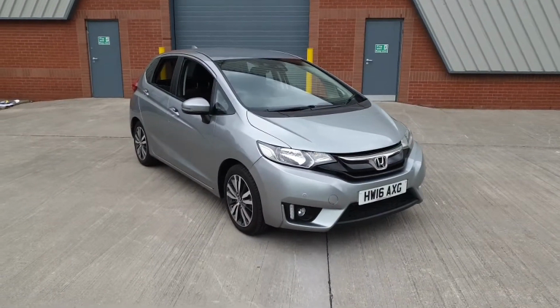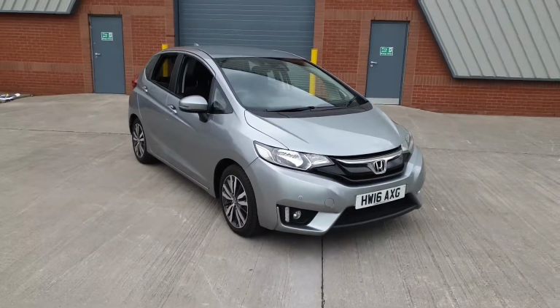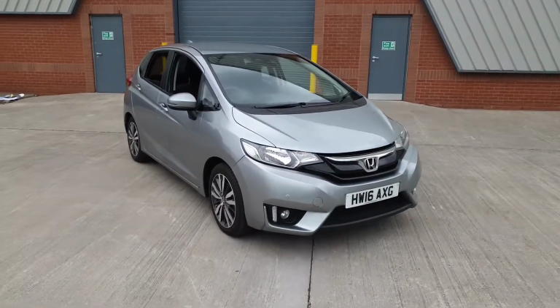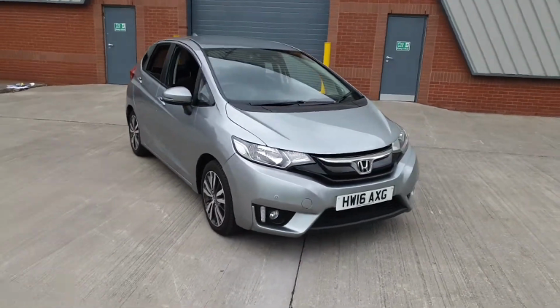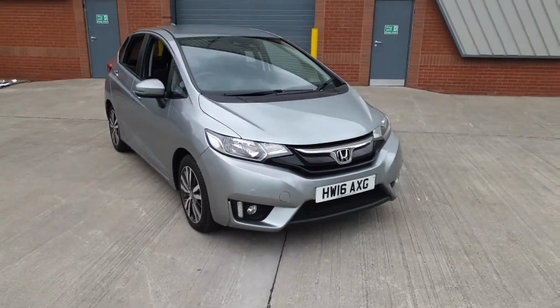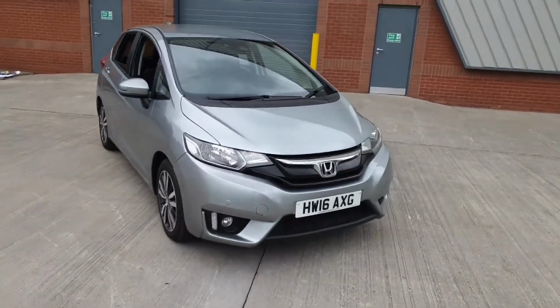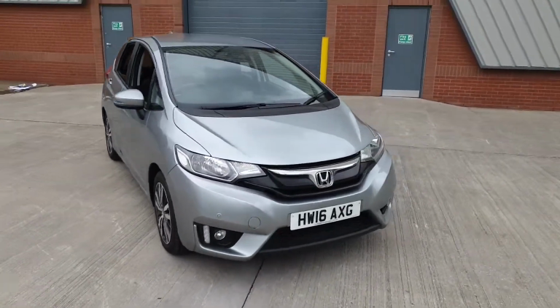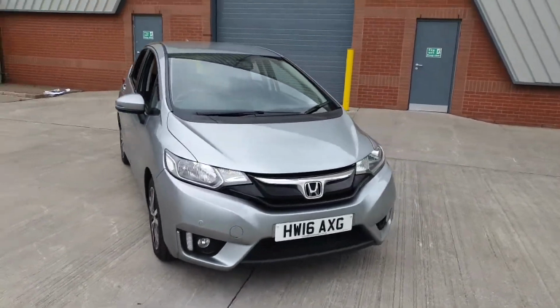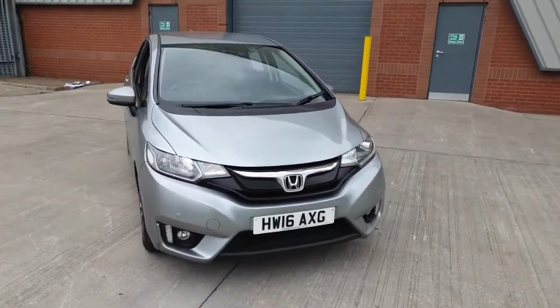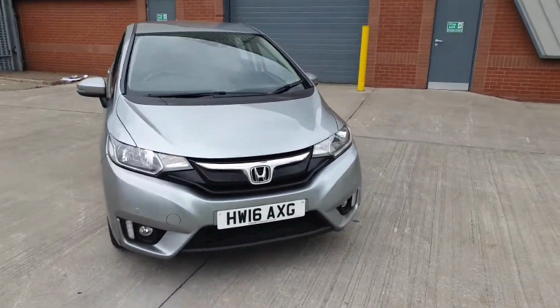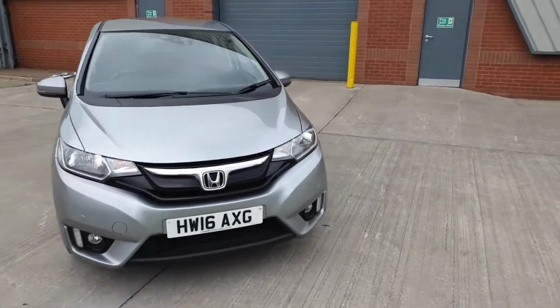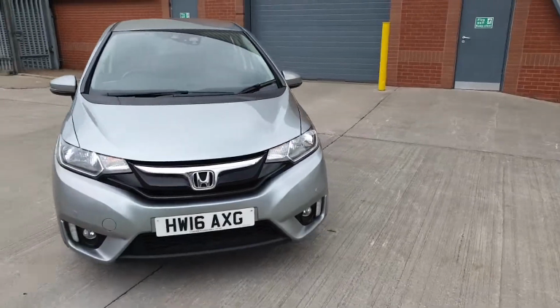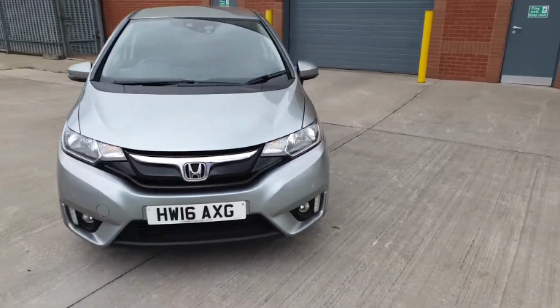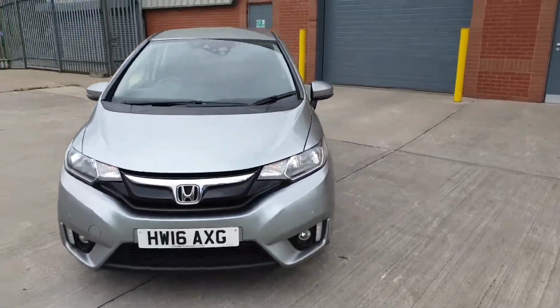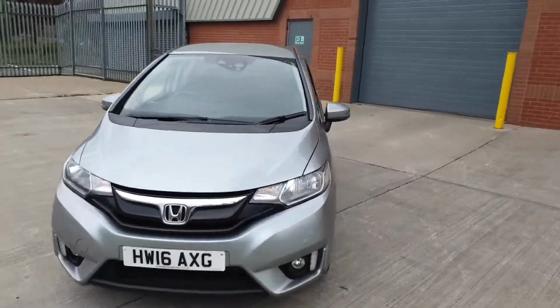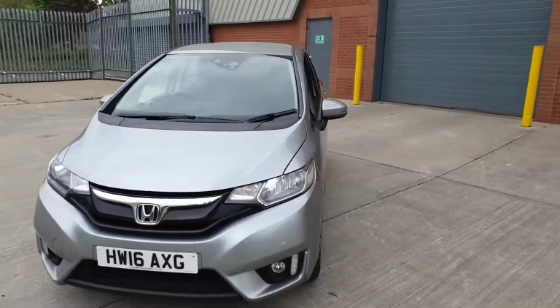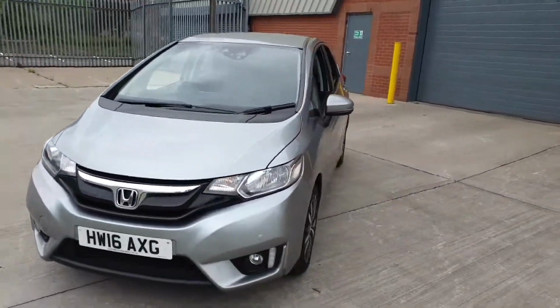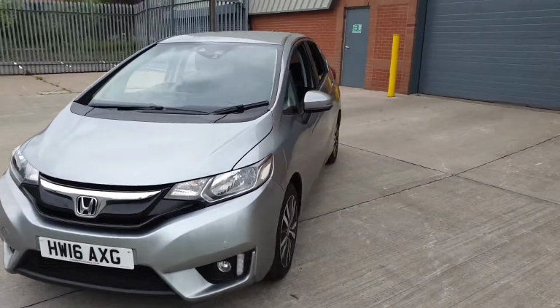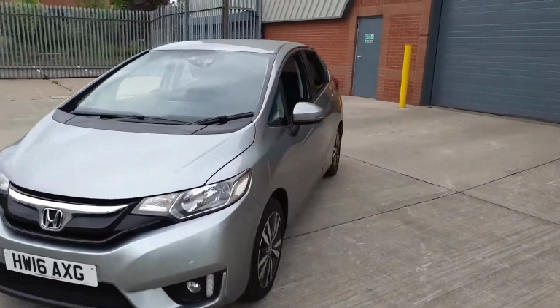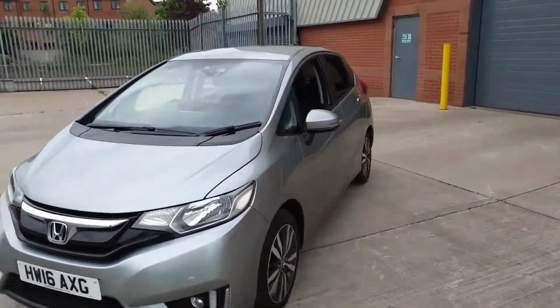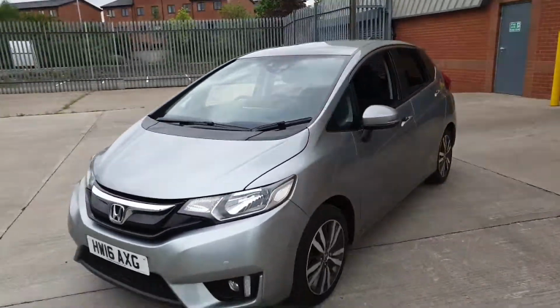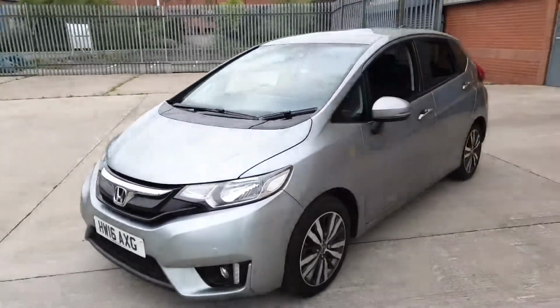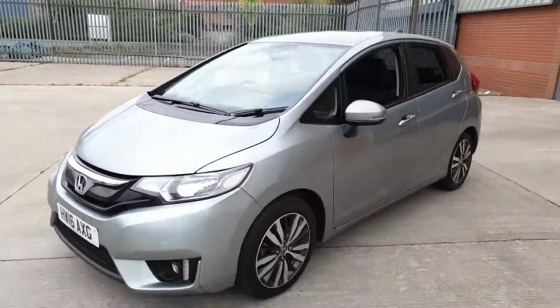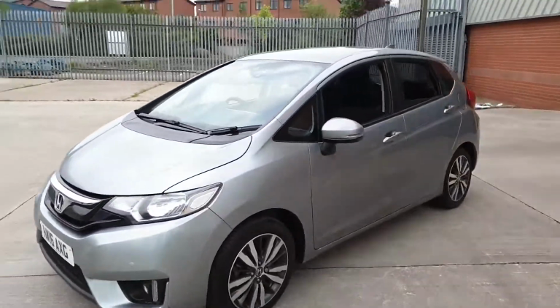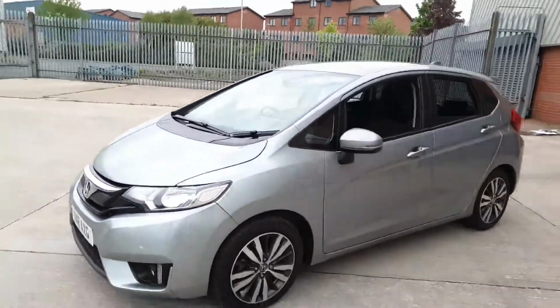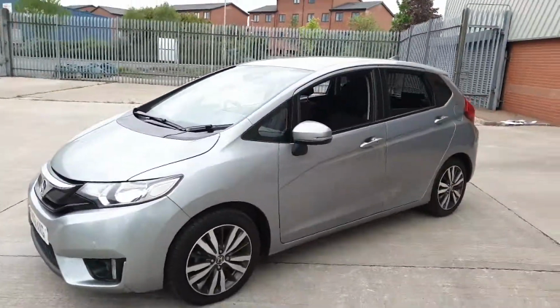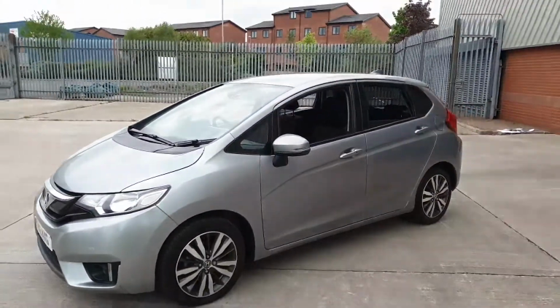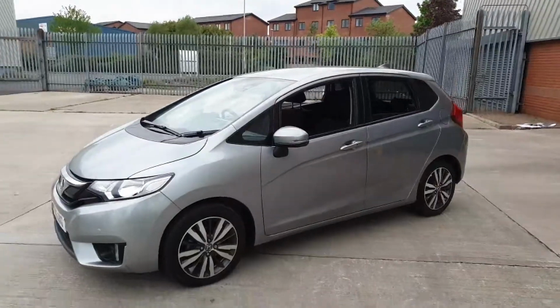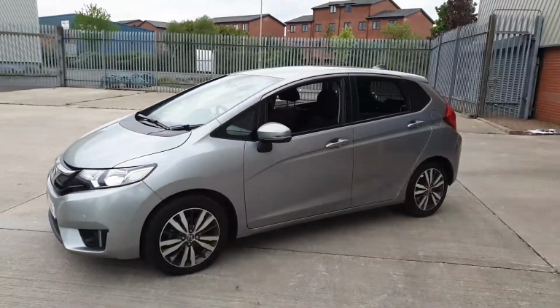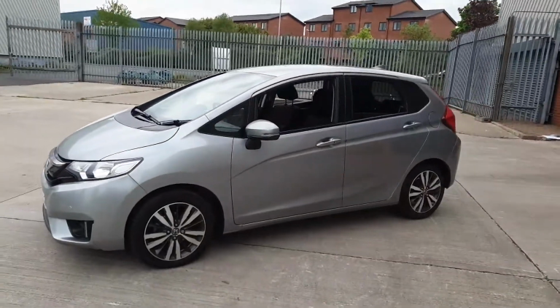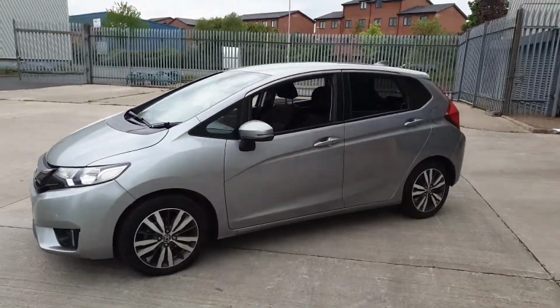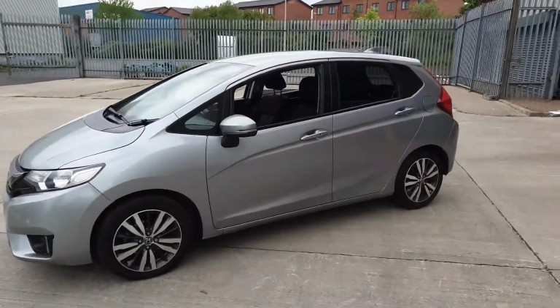Right, let's go! Mitsubishi Leeds — we're excited to show you this lovely low mileage Honda Jazz. These come with something quite unique: the magic seats in the back, which I'll show you in a few minutes.